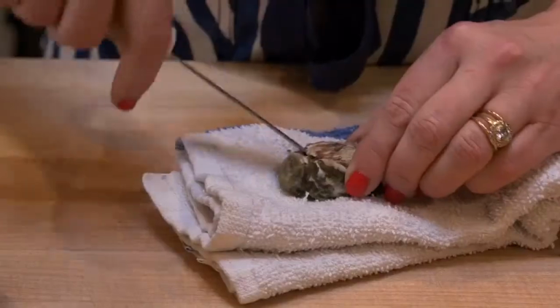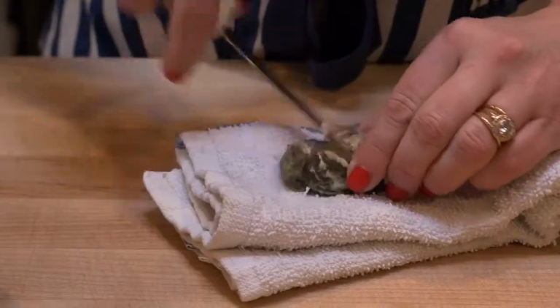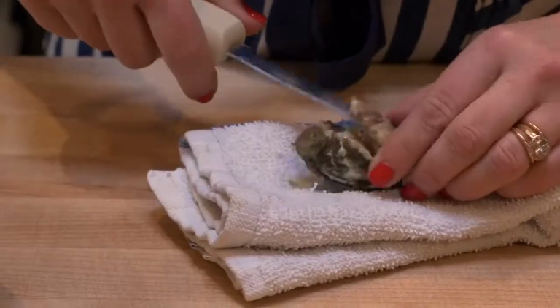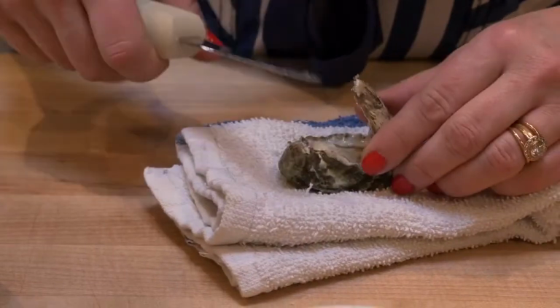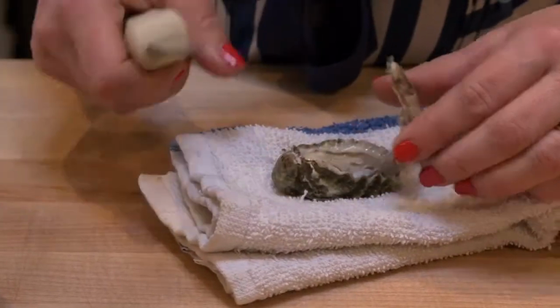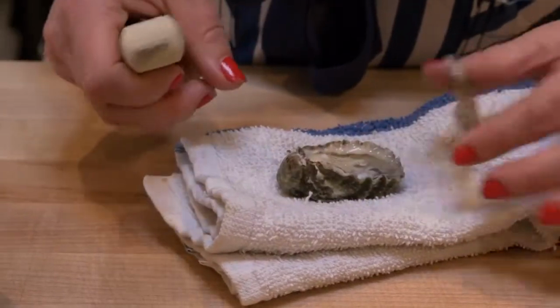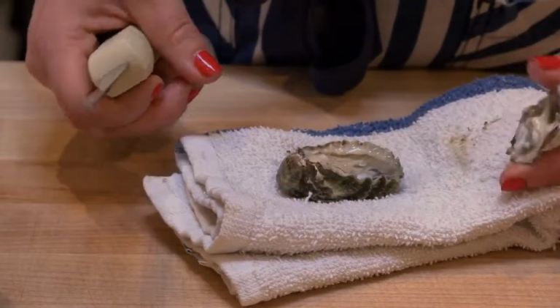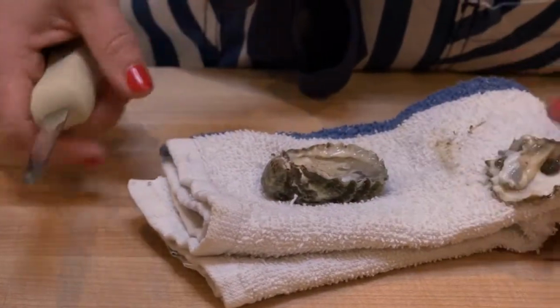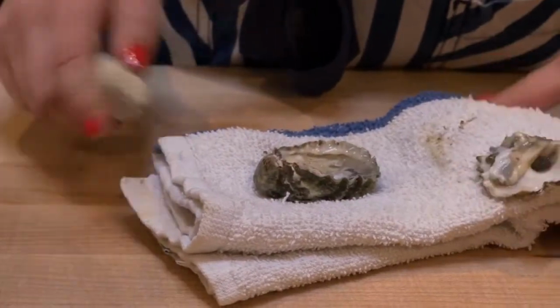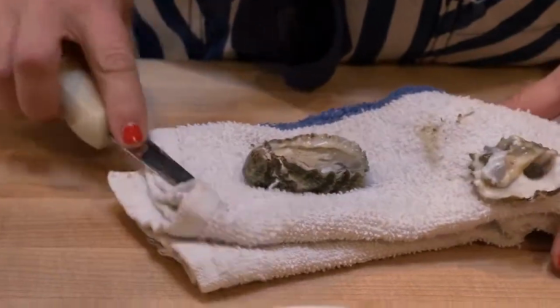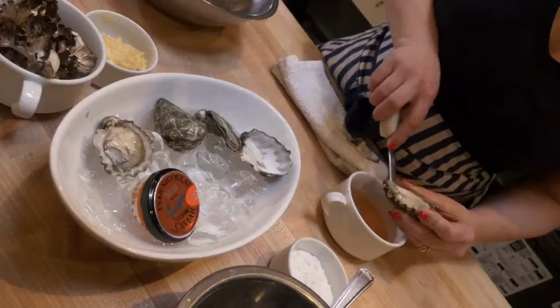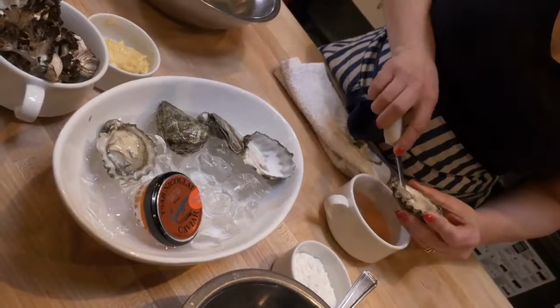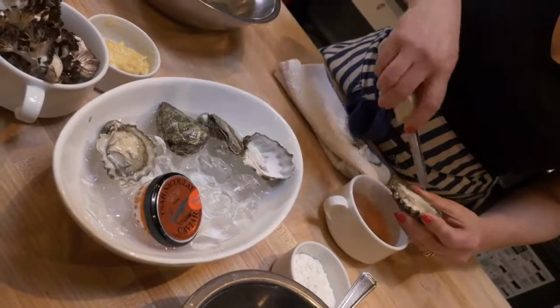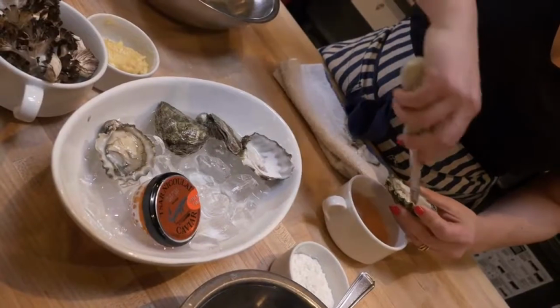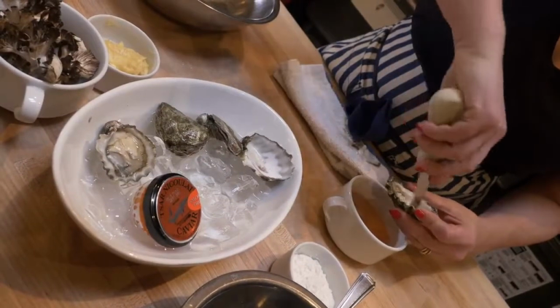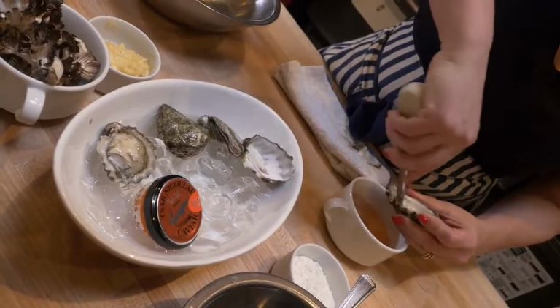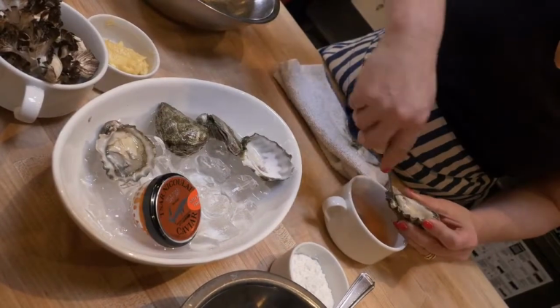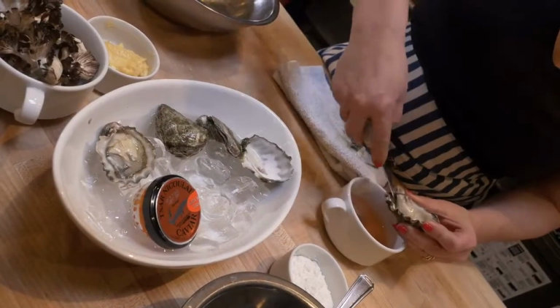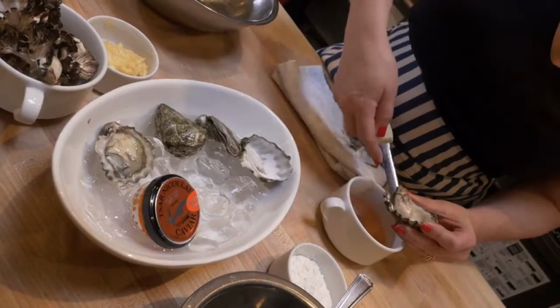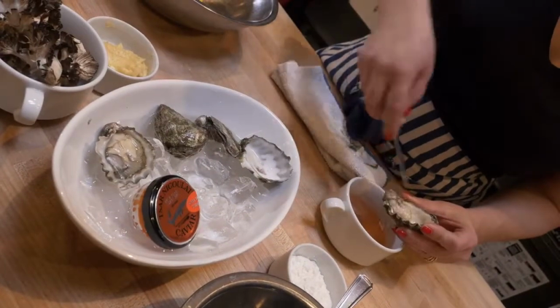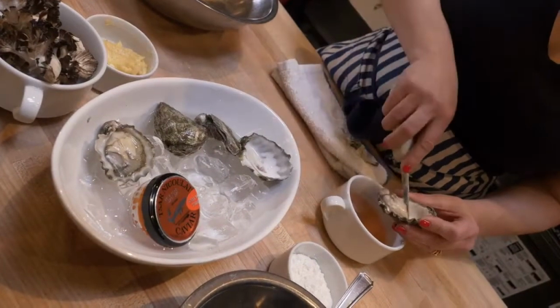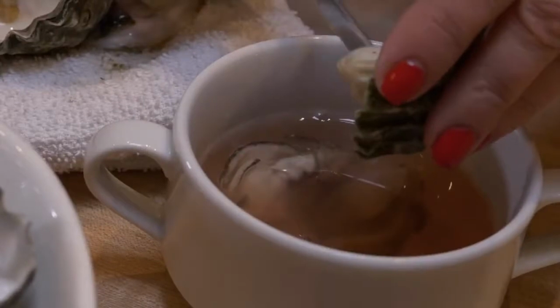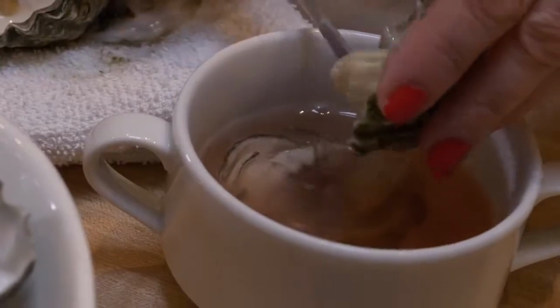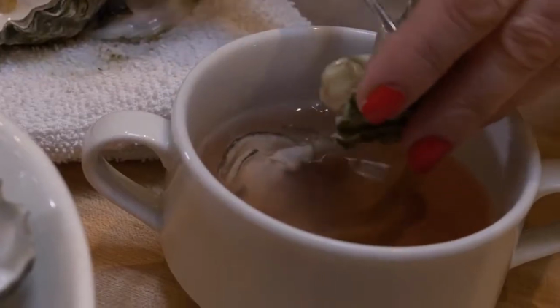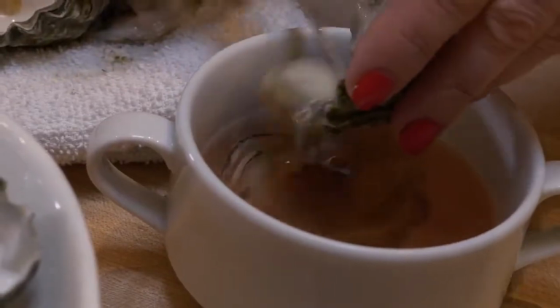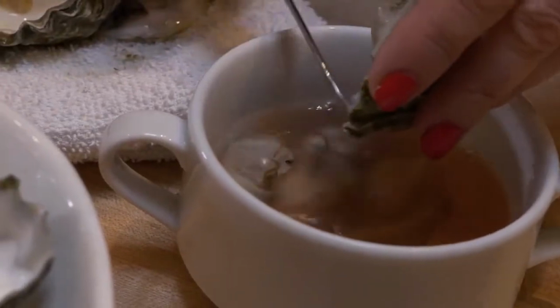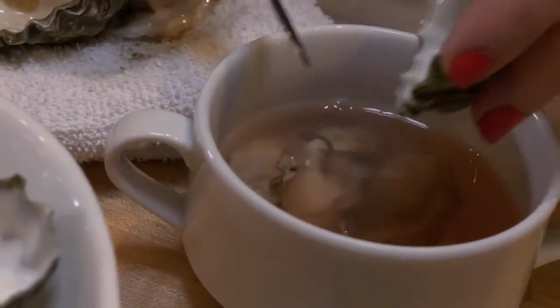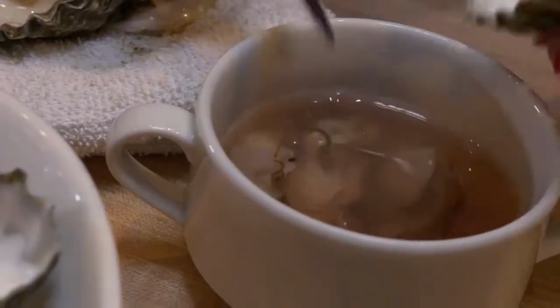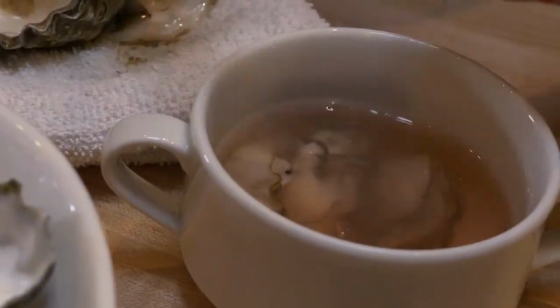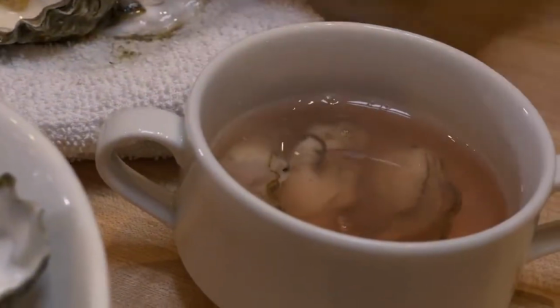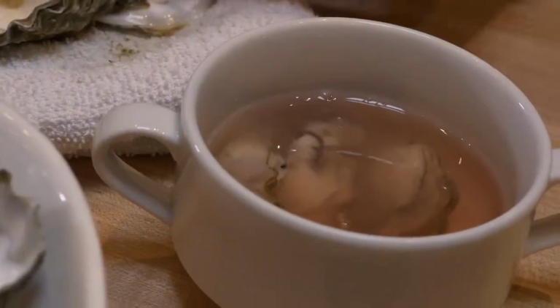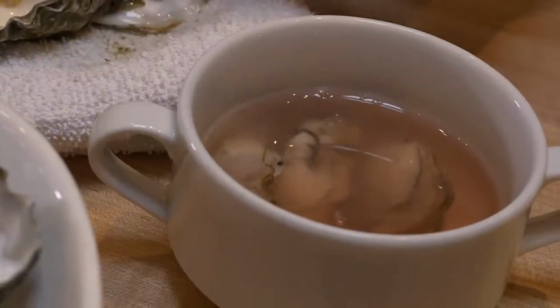This brine is an umeboshi vinegar, some rice wine vinegar, some salt, and some water. So we're gonna brine these for about a half an hour.